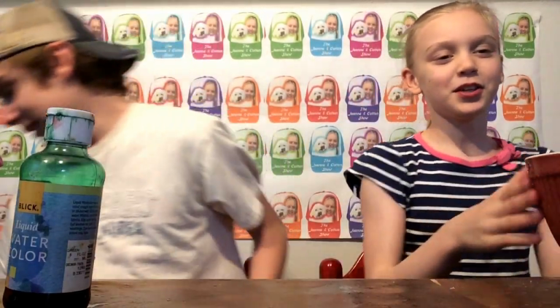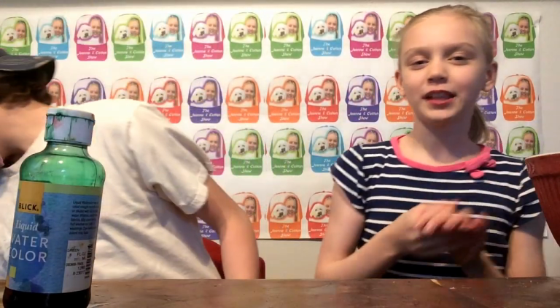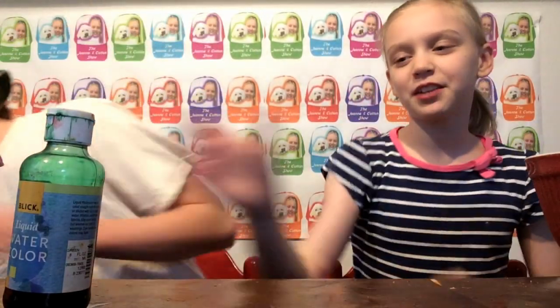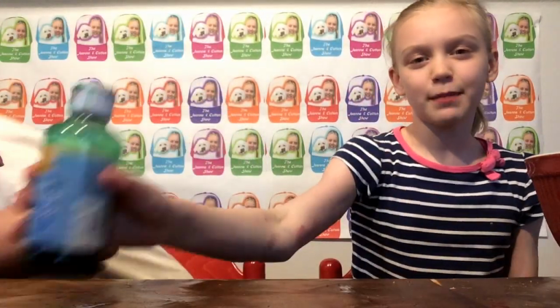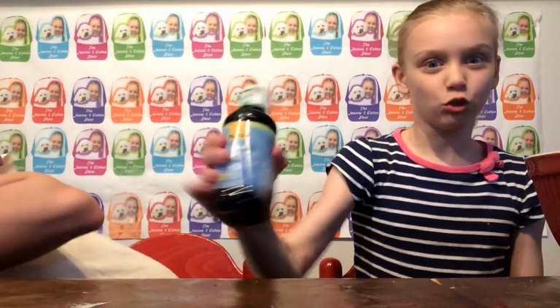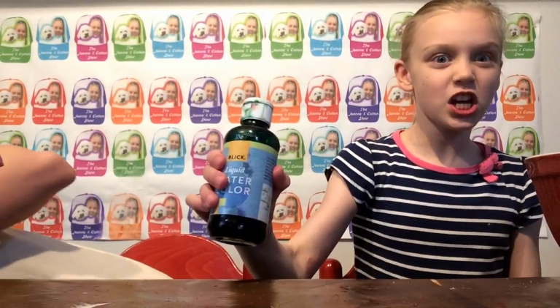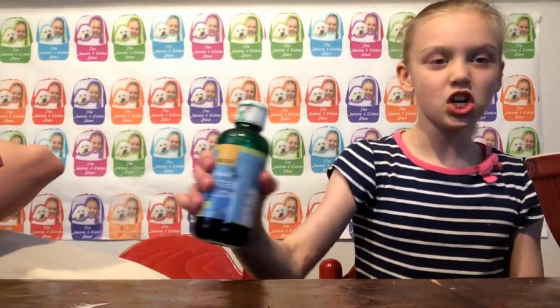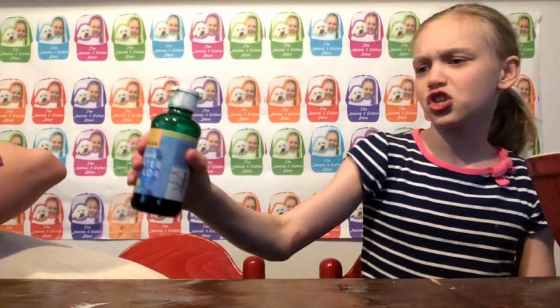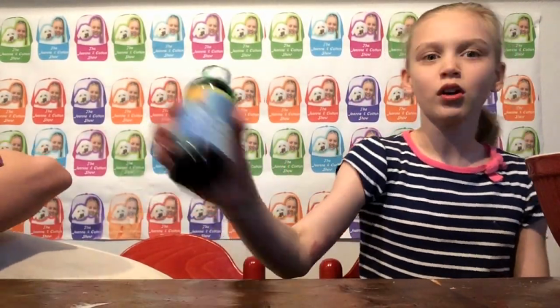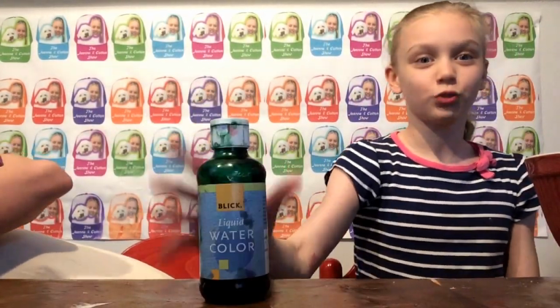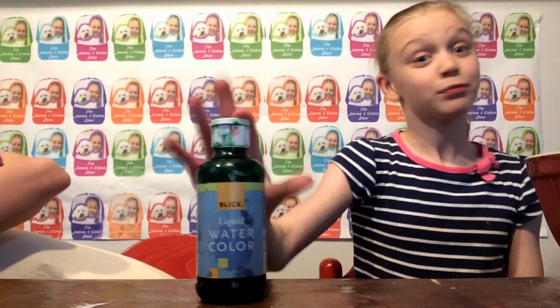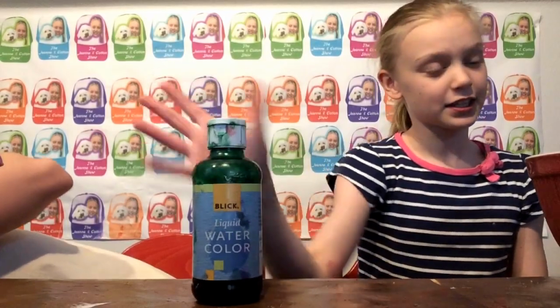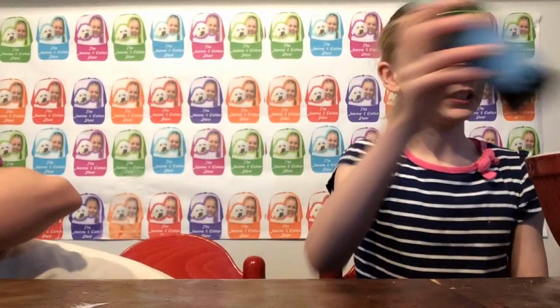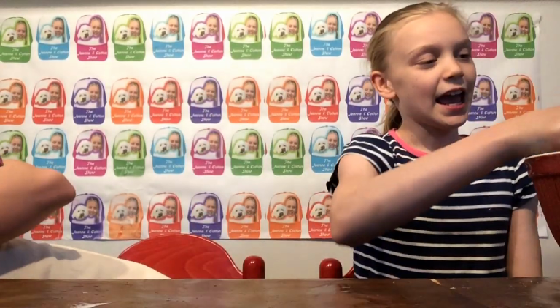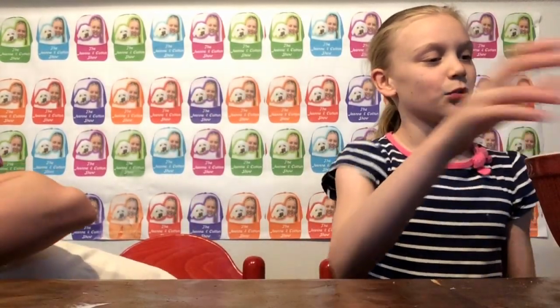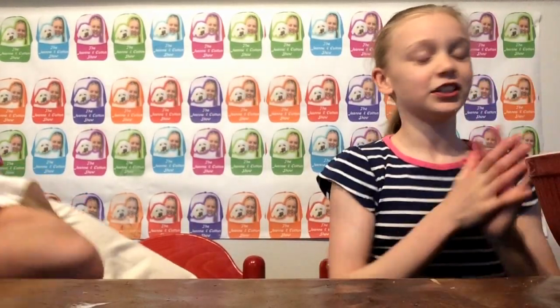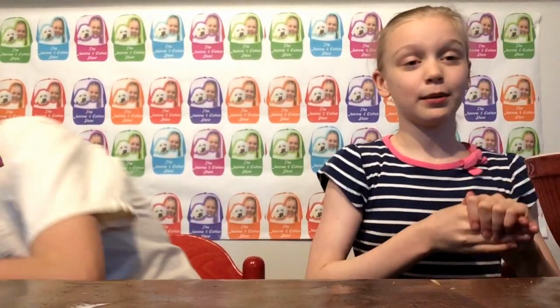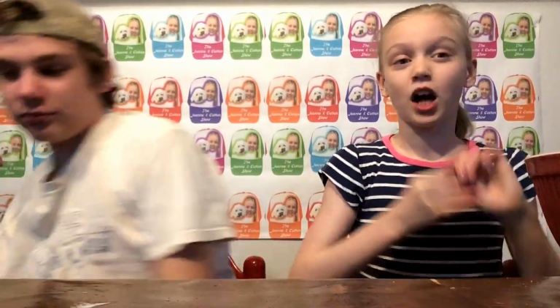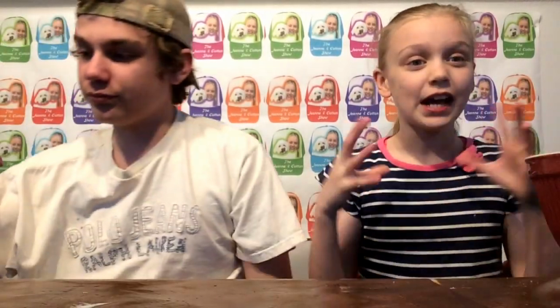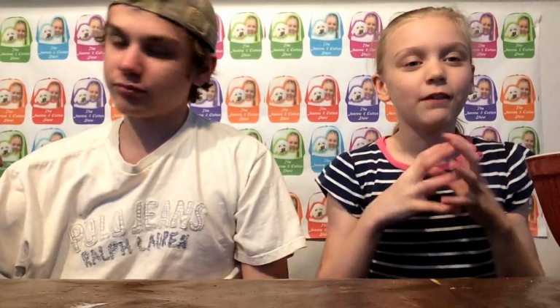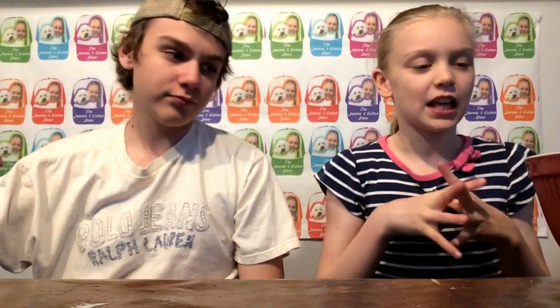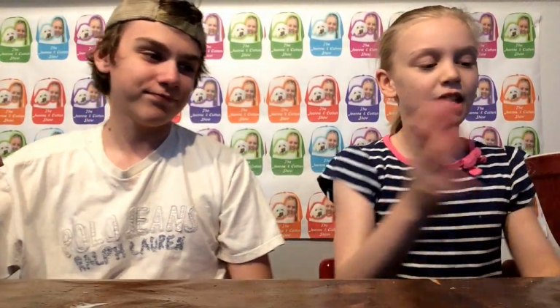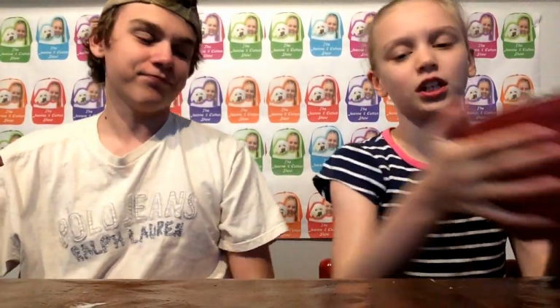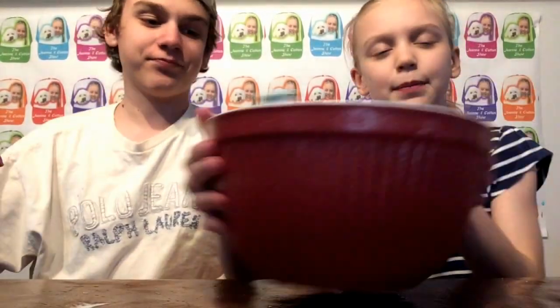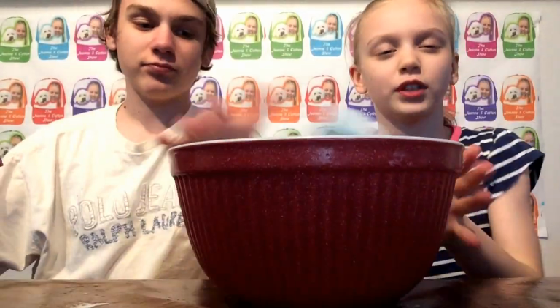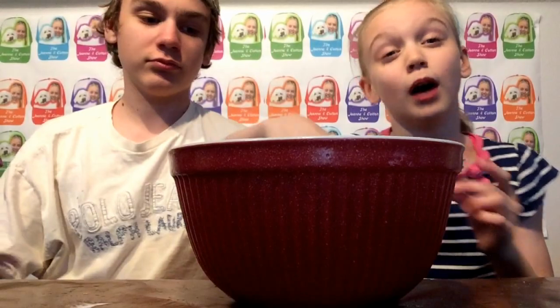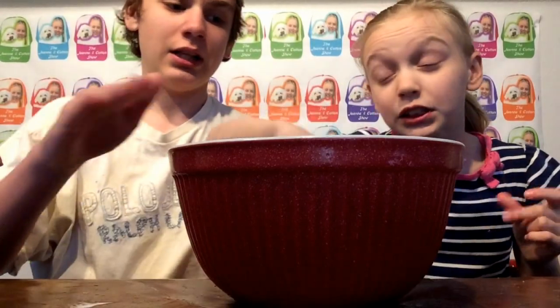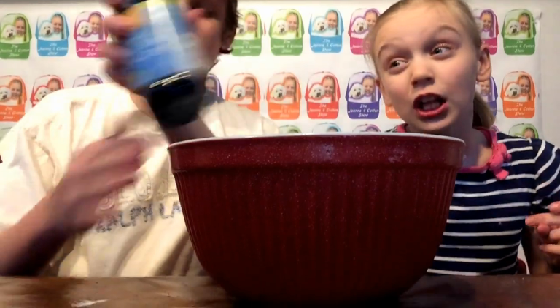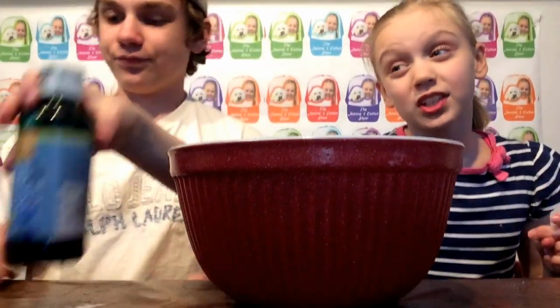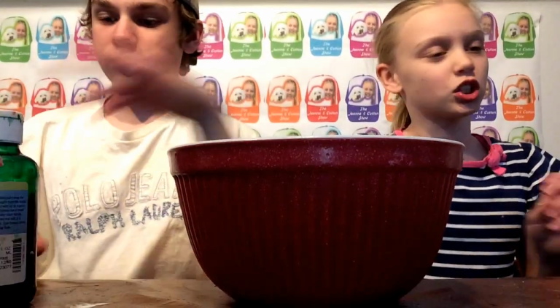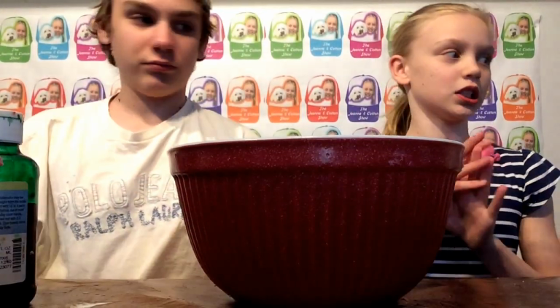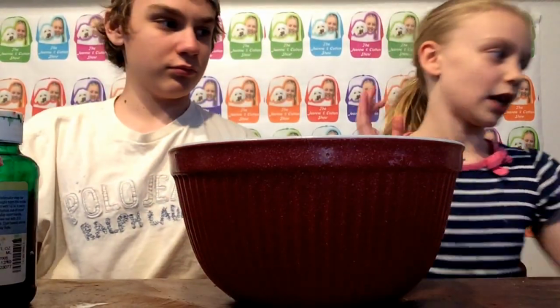We're really excited, we're going to make it green! And we're just going to make a giant fluffy slime. It's not going to be absolutely humongous, but it's going to be a good, good size.